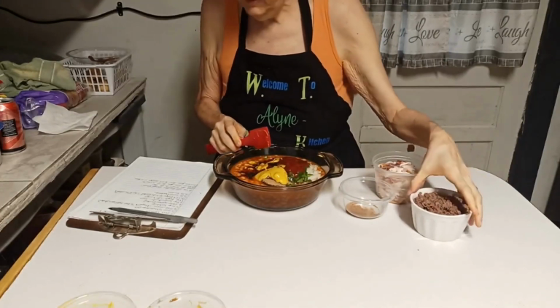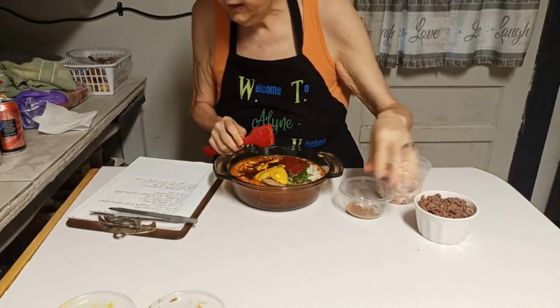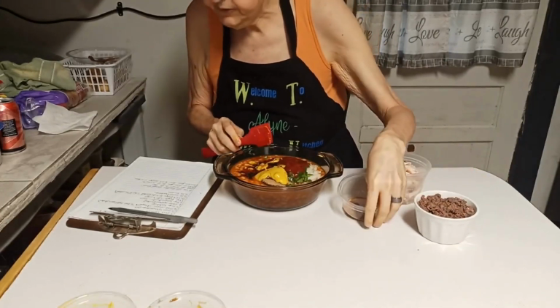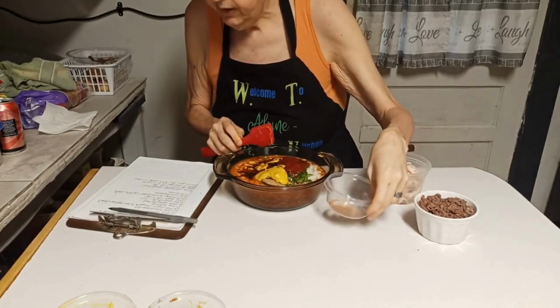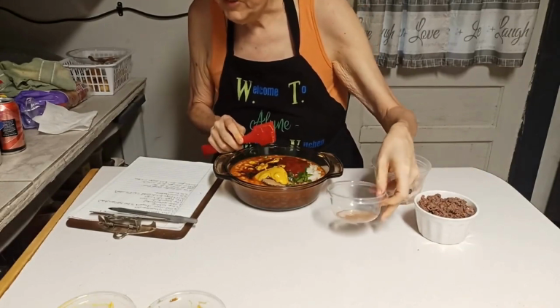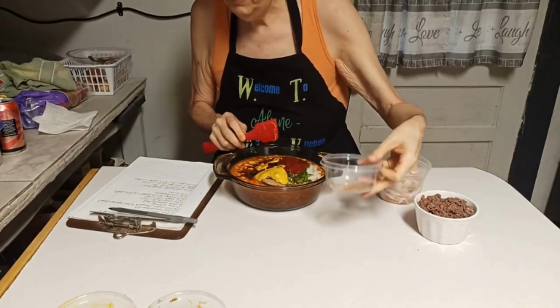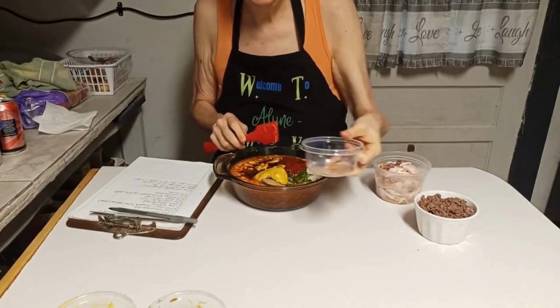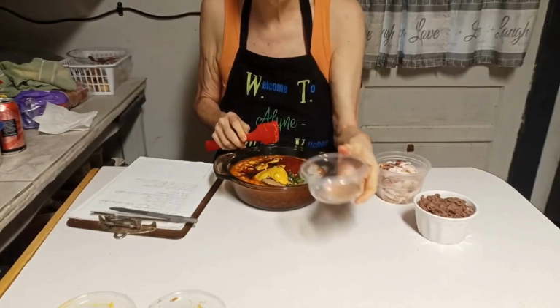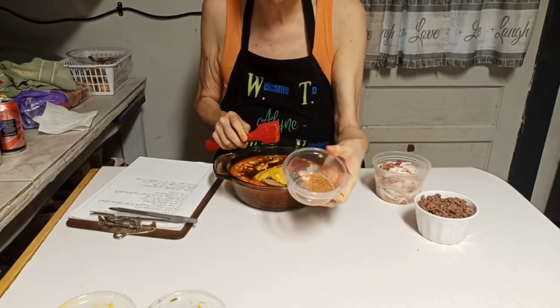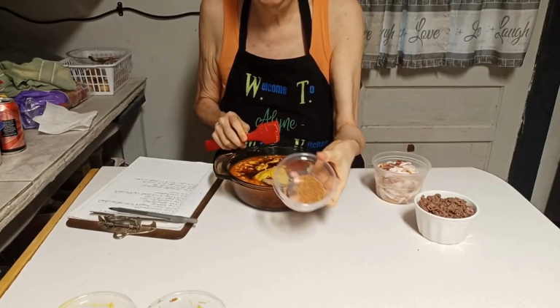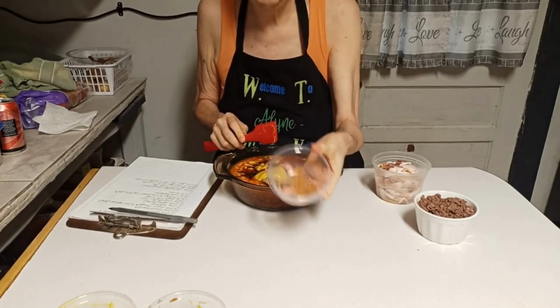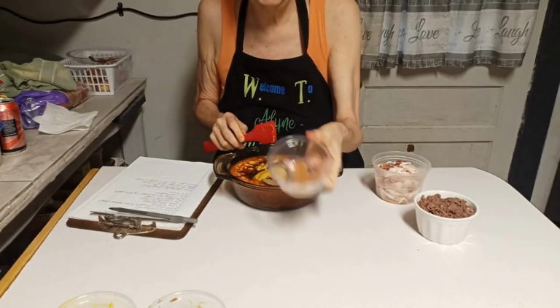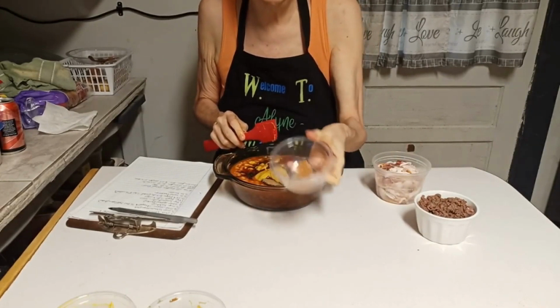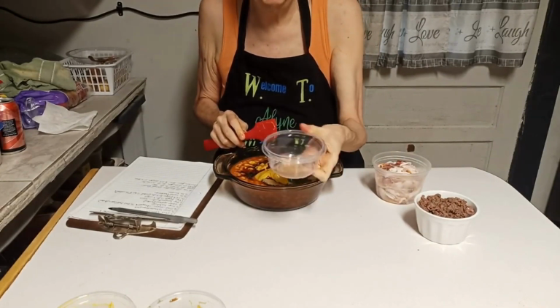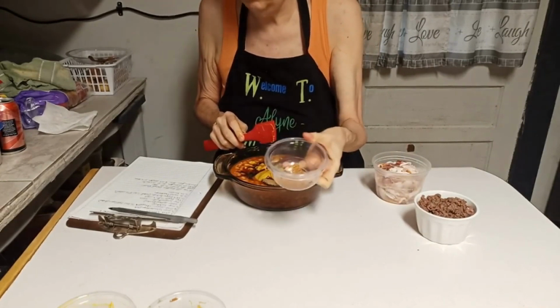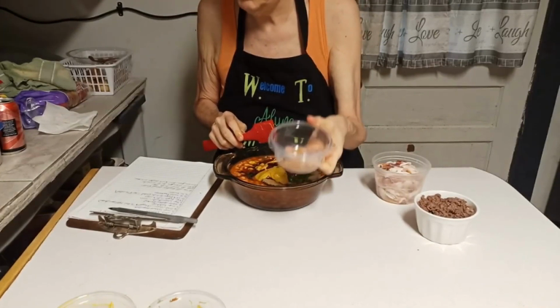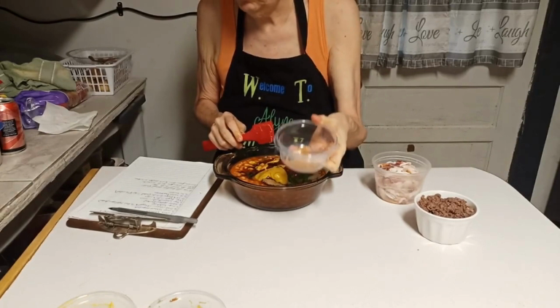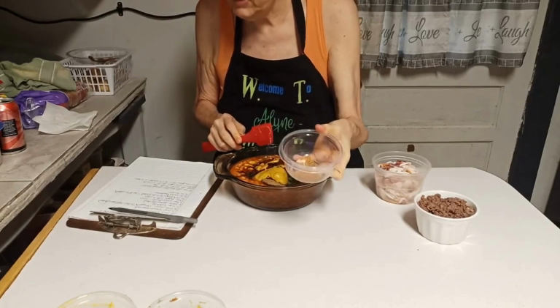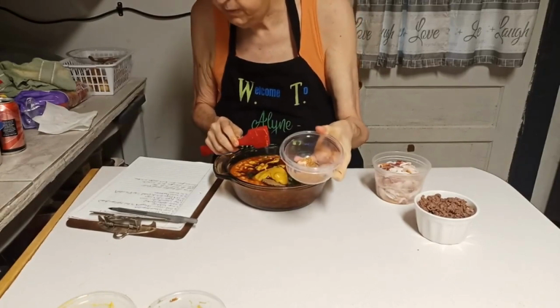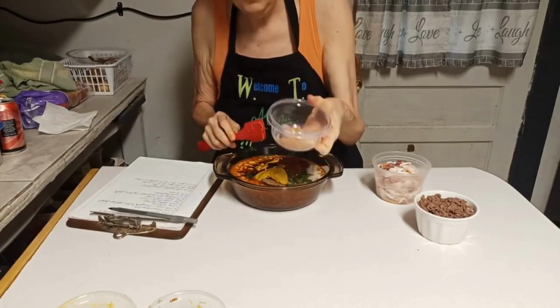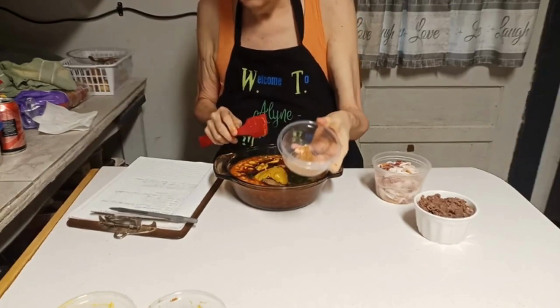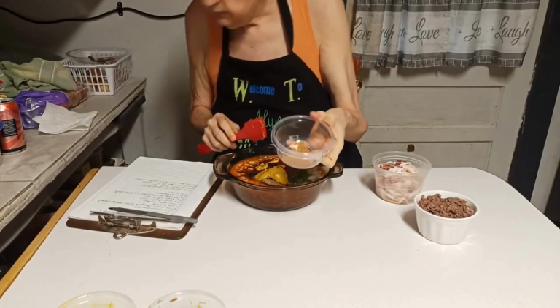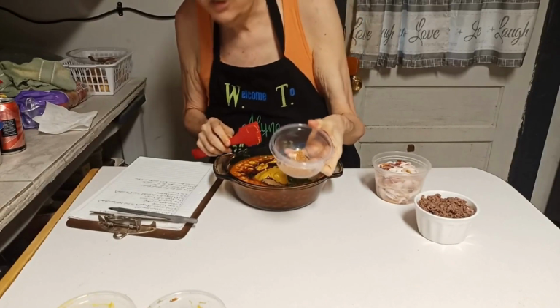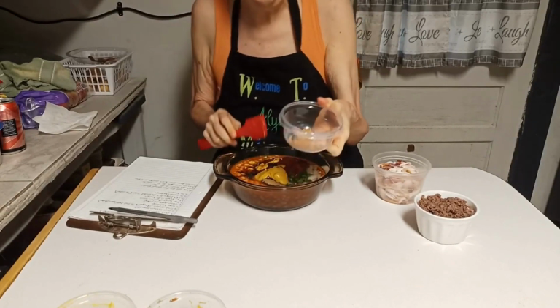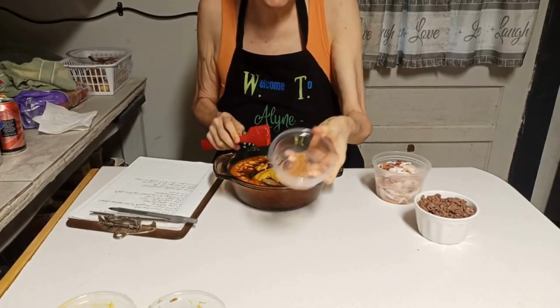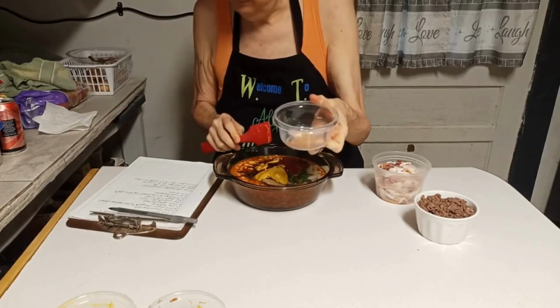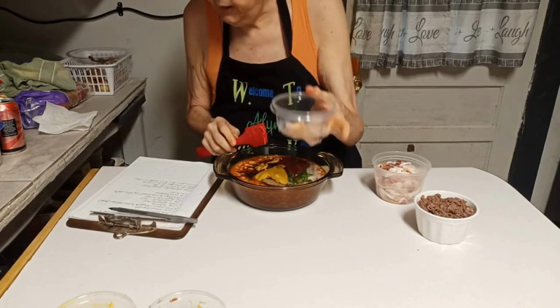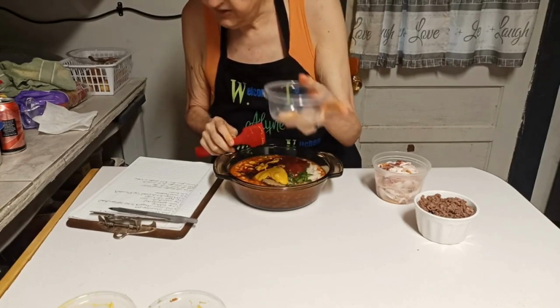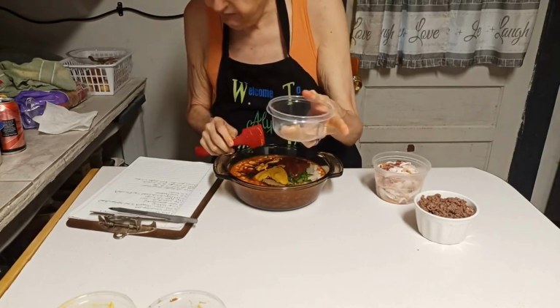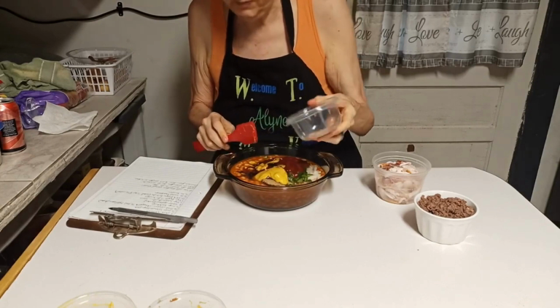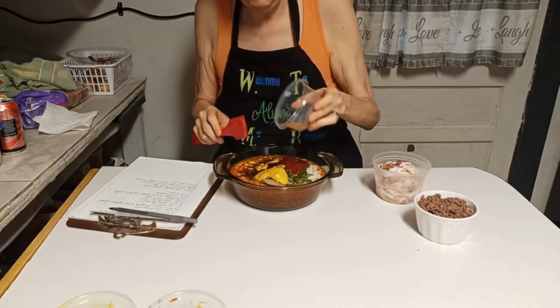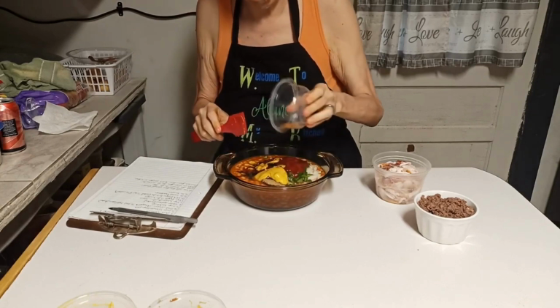Then it calls for salt and pepper to taste. Well, I'm not using salt and pepper. I'm using Piggy Struts PTR — a half a teaspoon of the PTR.